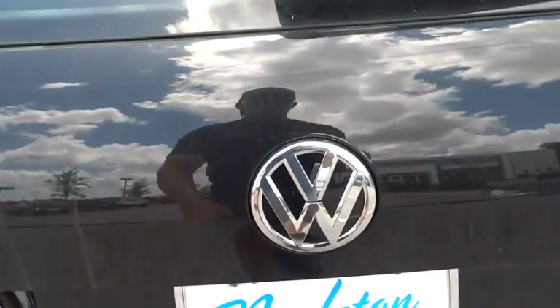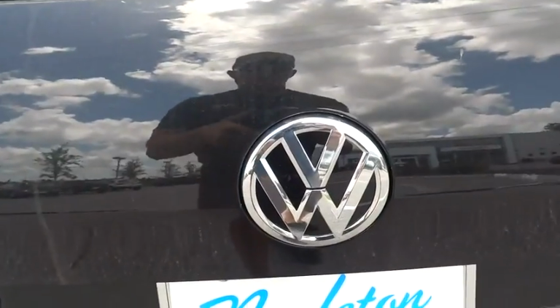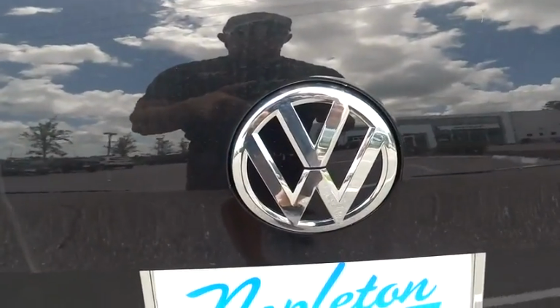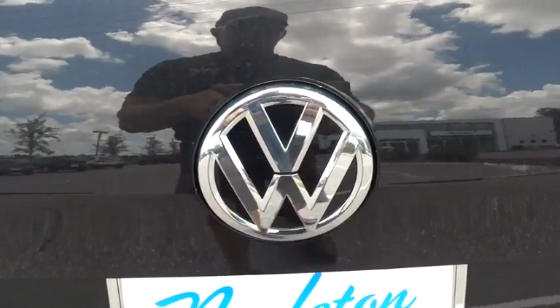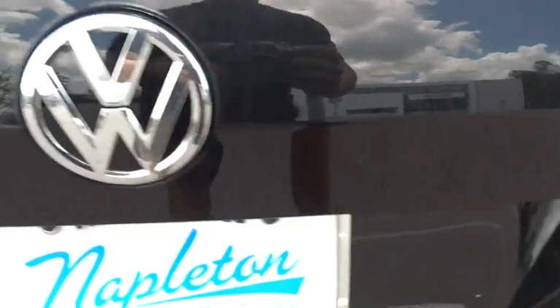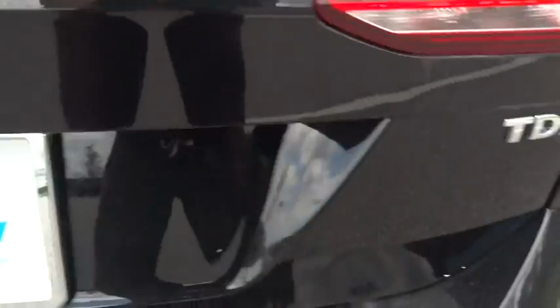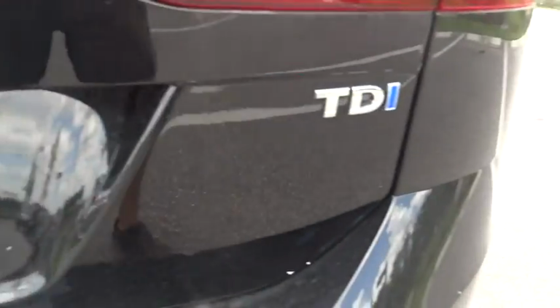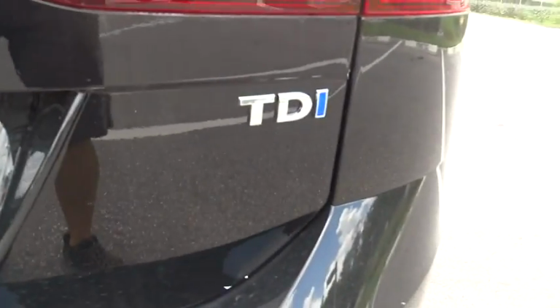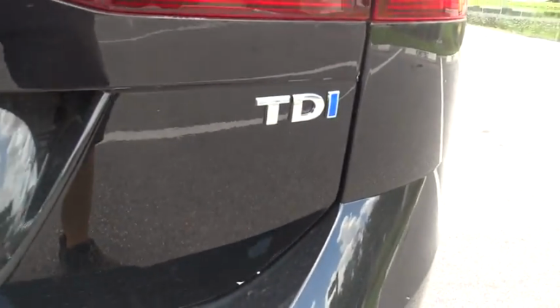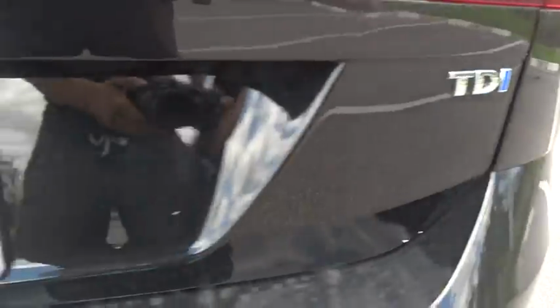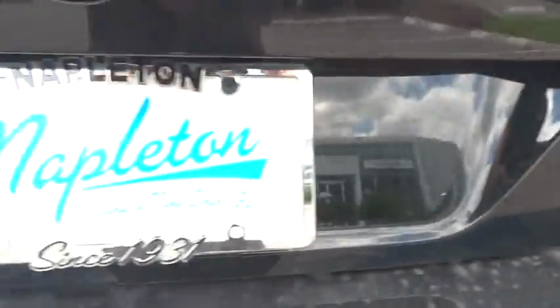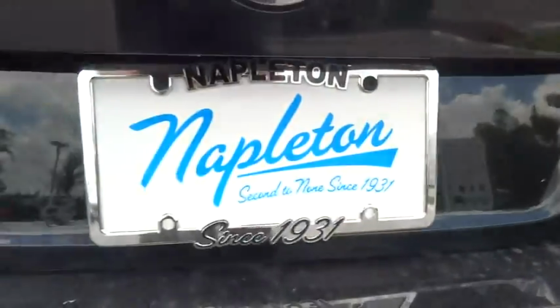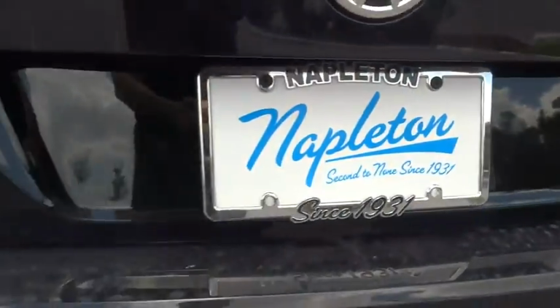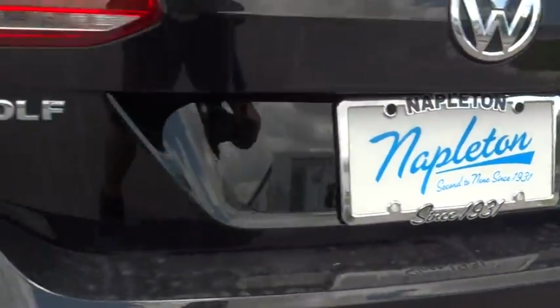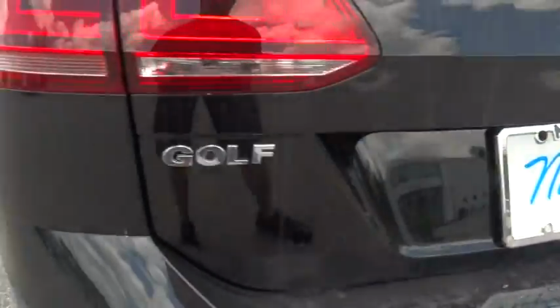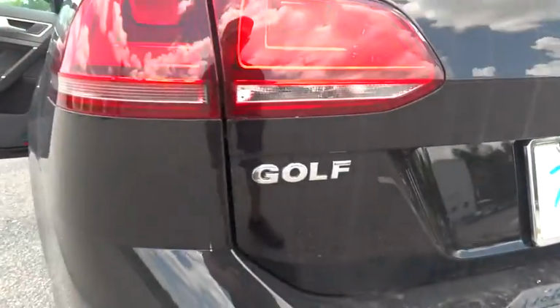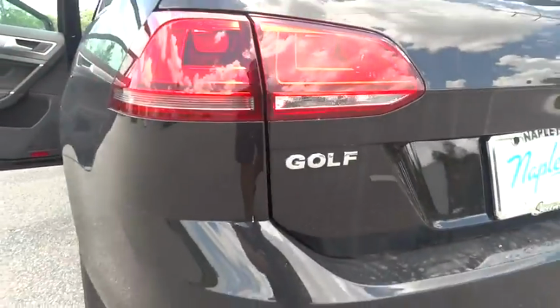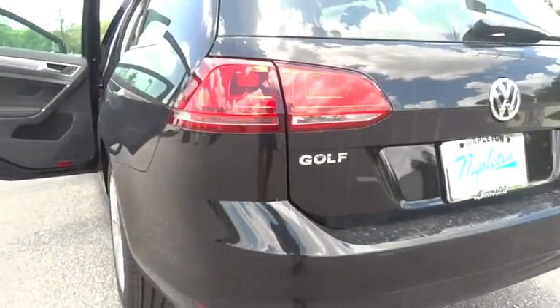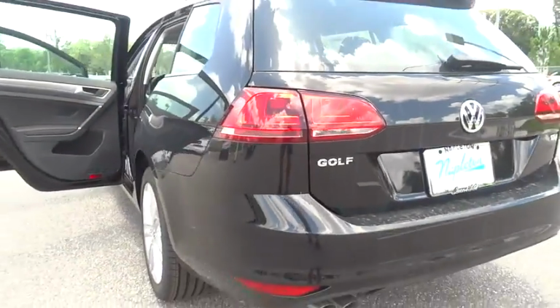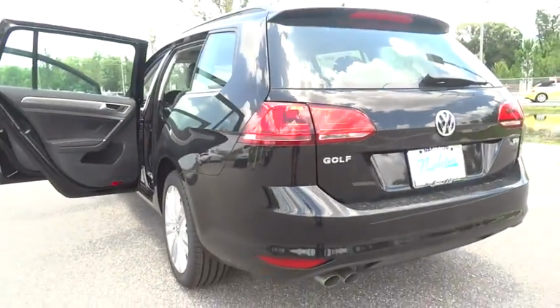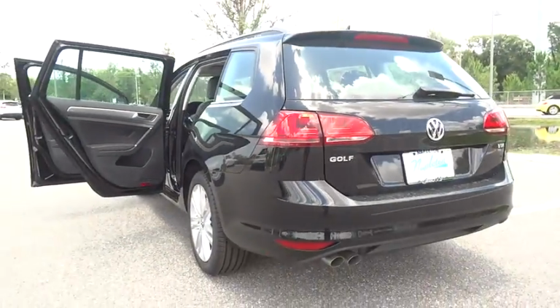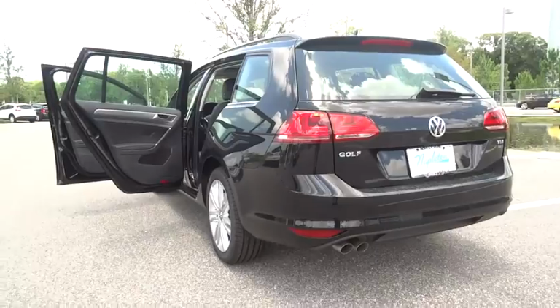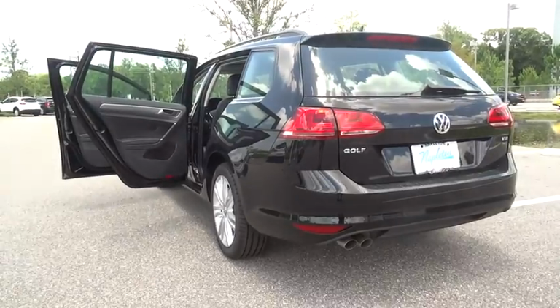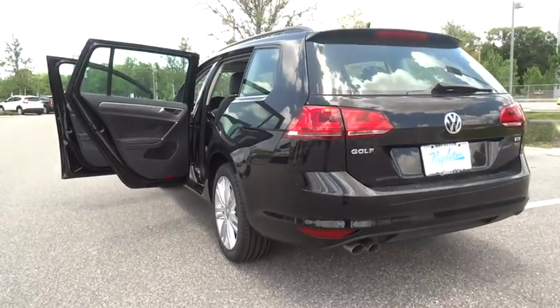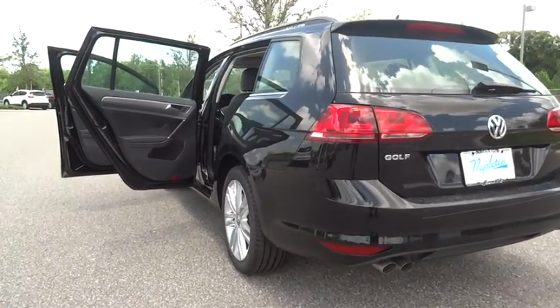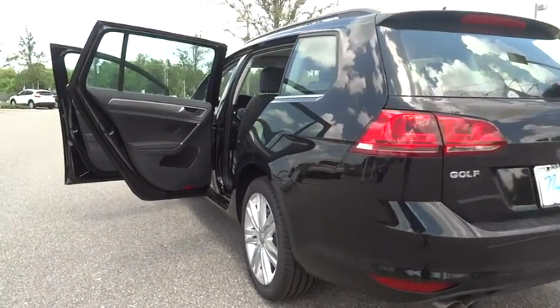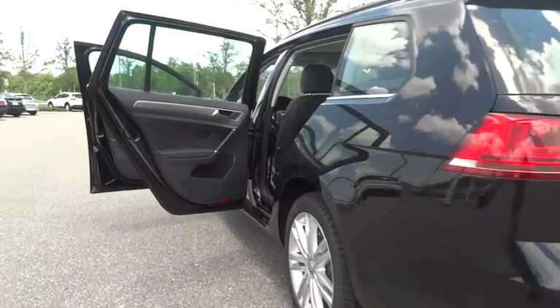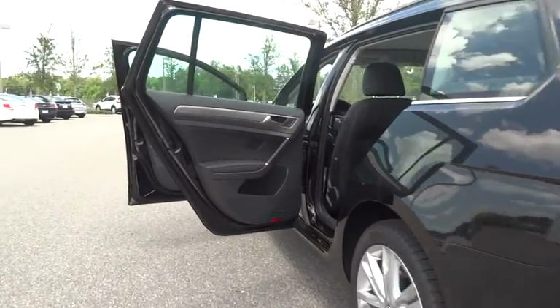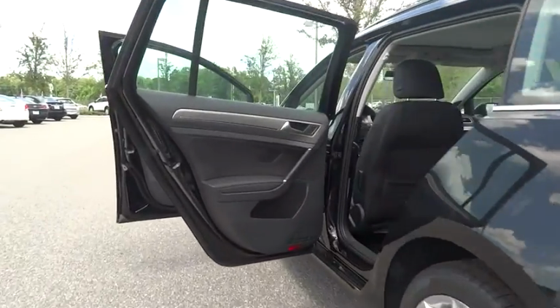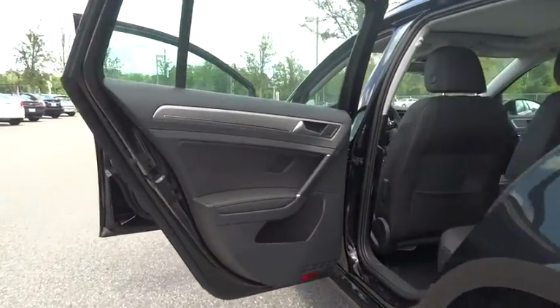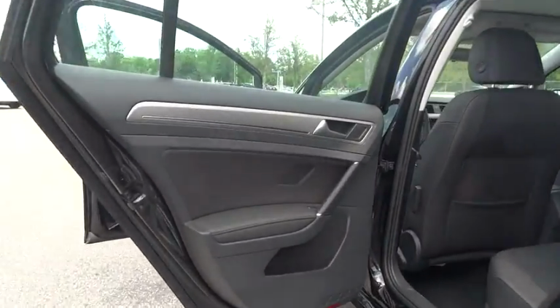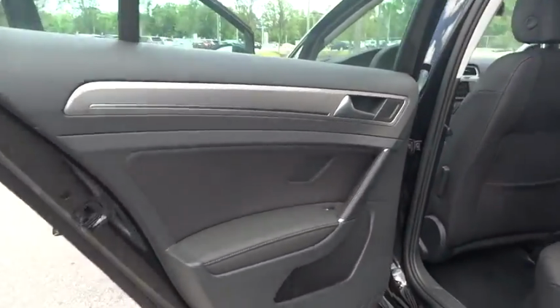Power windows, rear window defroster, trip computer, compass, fog lights, heated front seats, electronics stability control, security system, overhead console, power moonroof, panic alarm, brake assist.